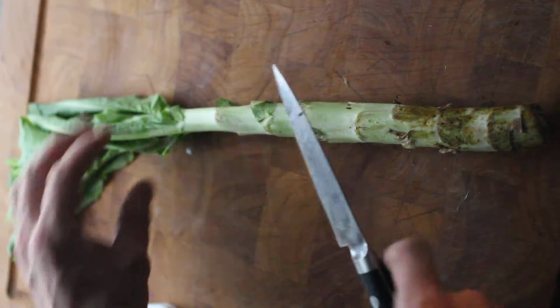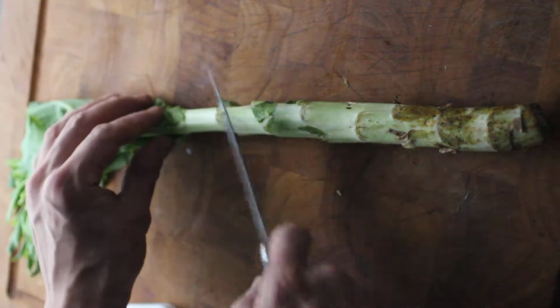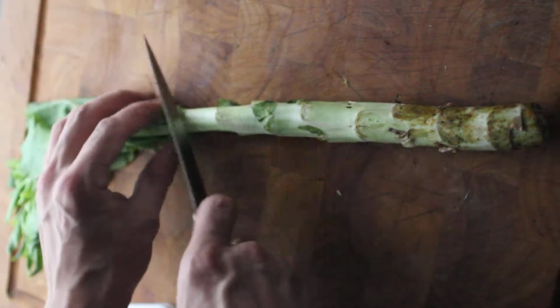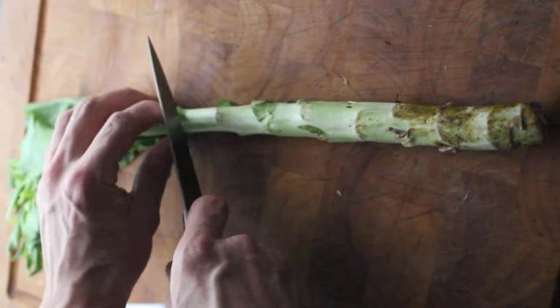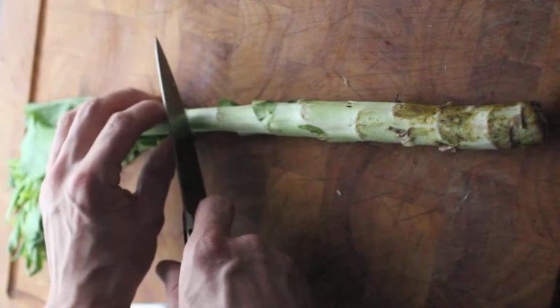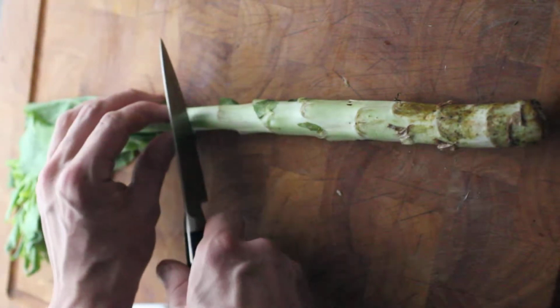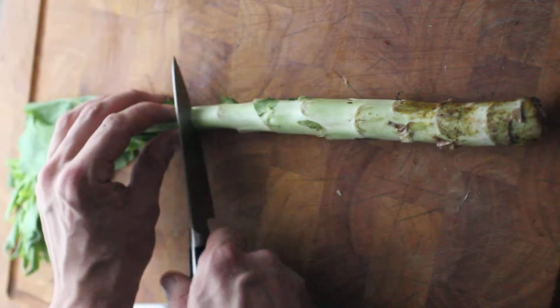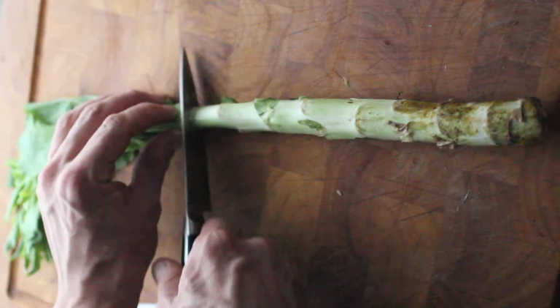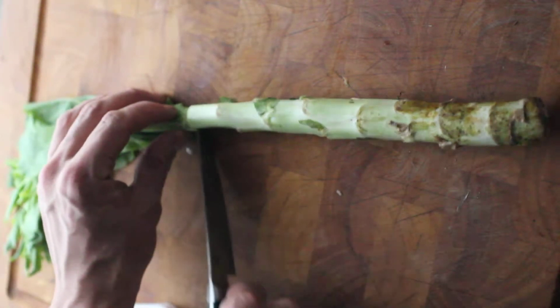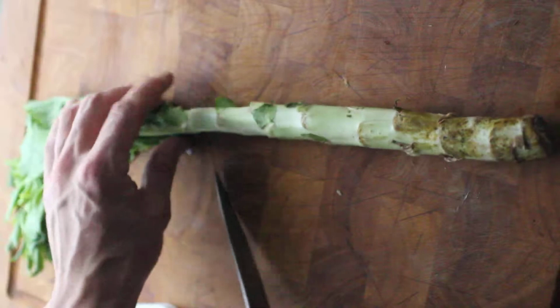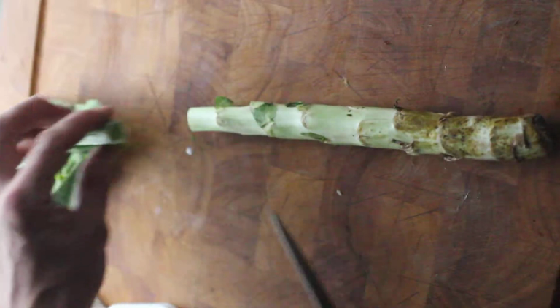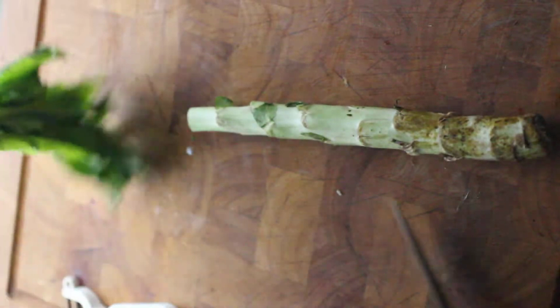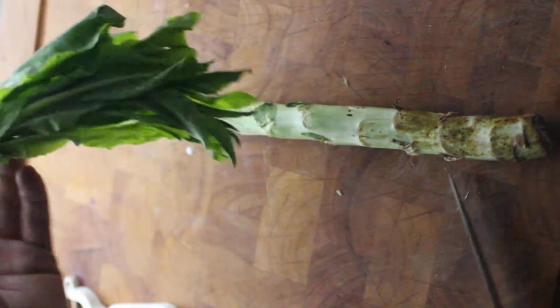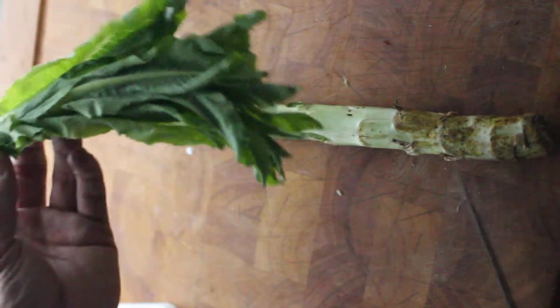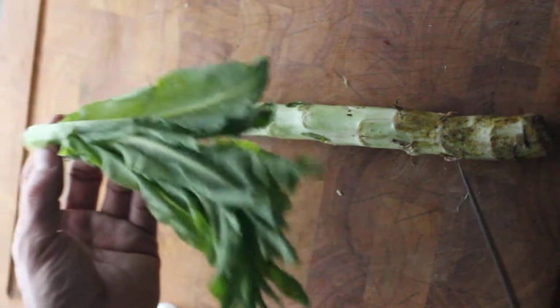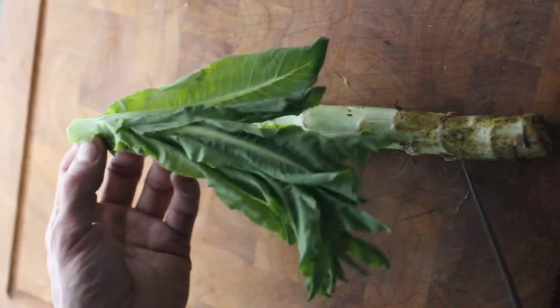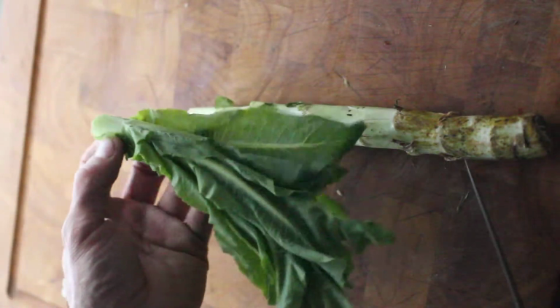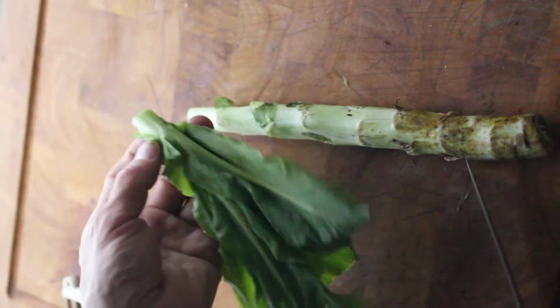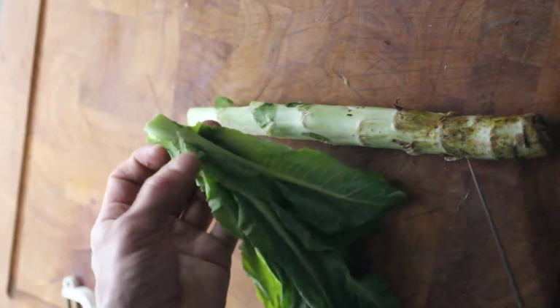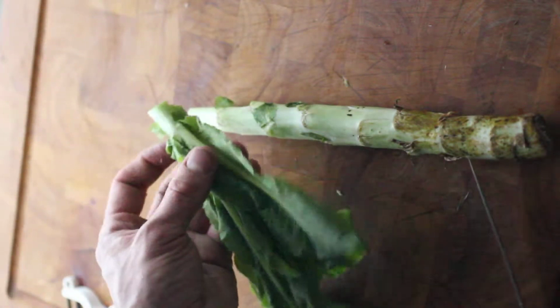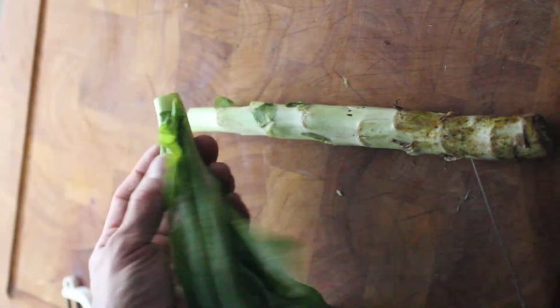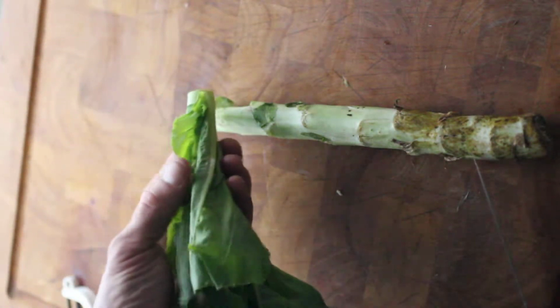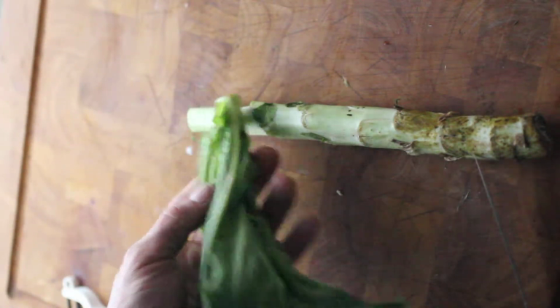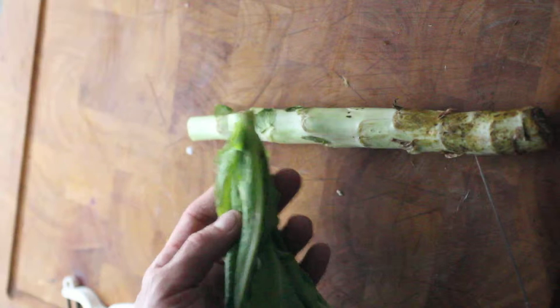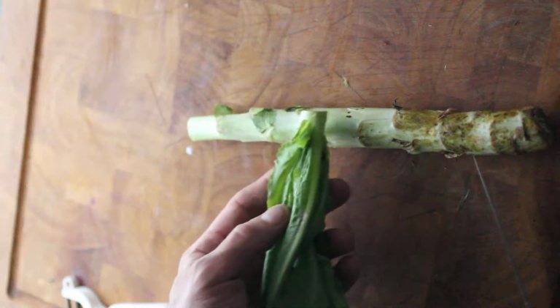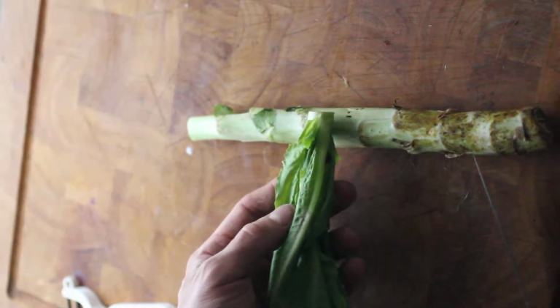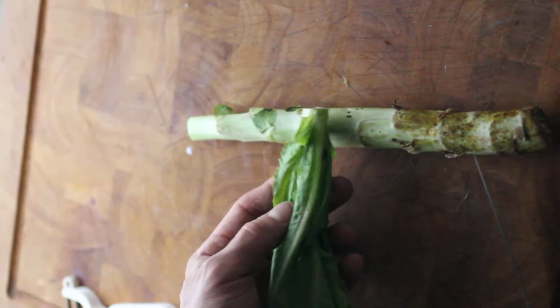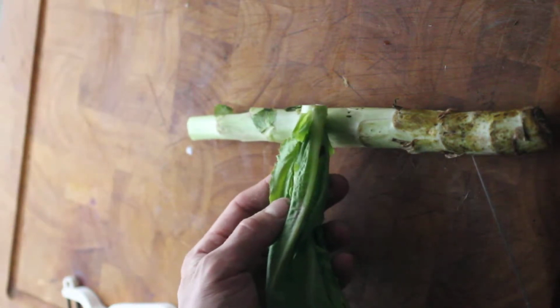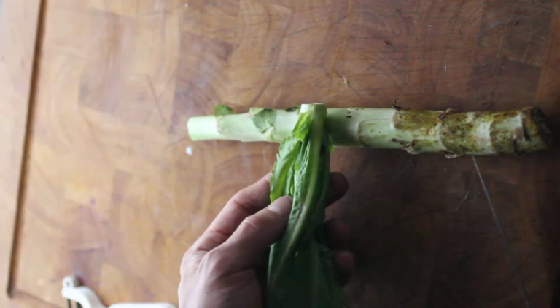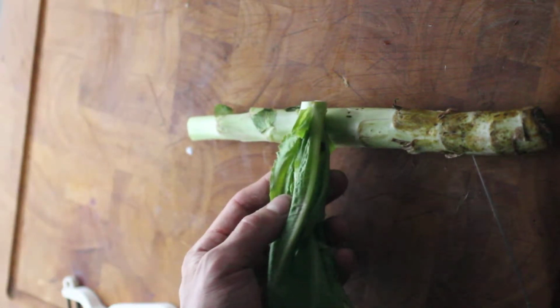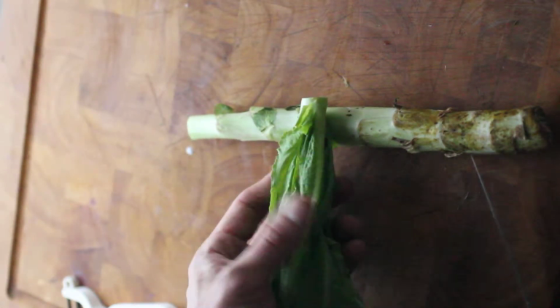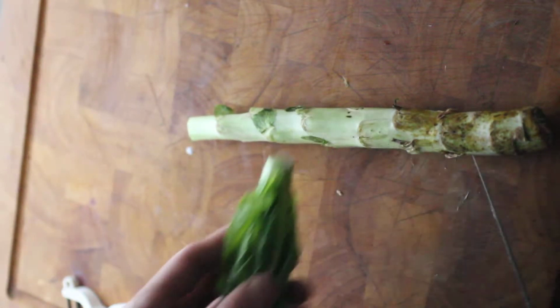First you want to snip off this top part, and you want to keep this, because this is going to be really fun to sauté and add to the root, the stem, after you cook it.